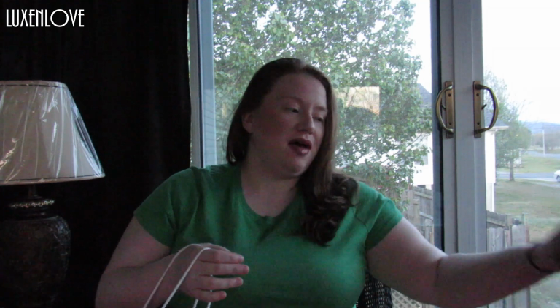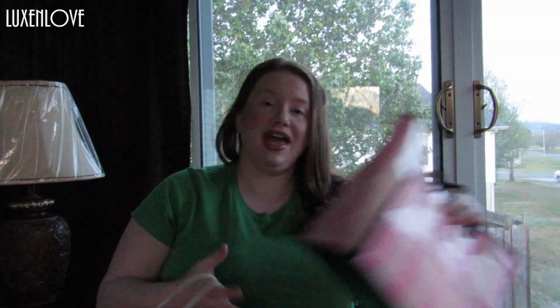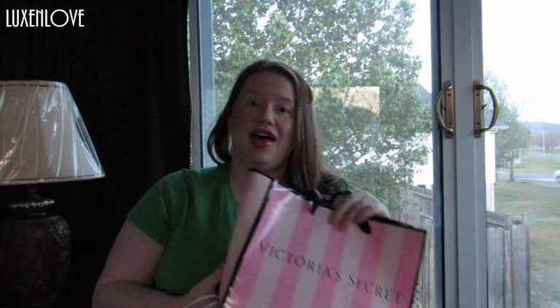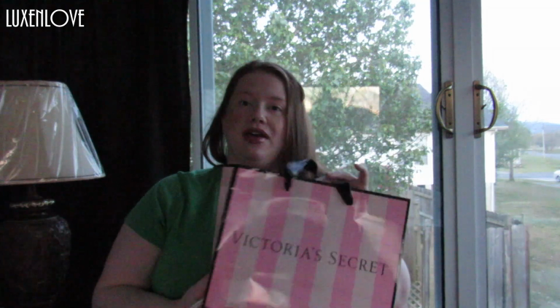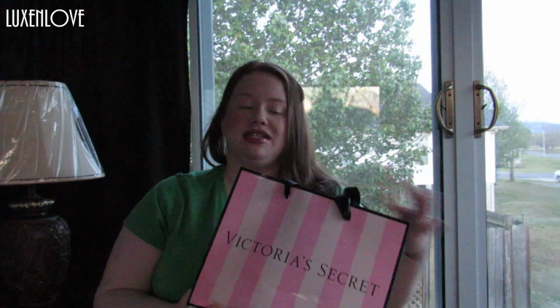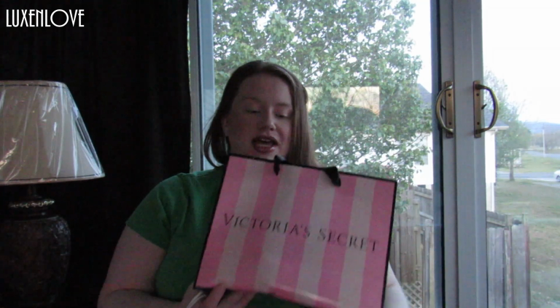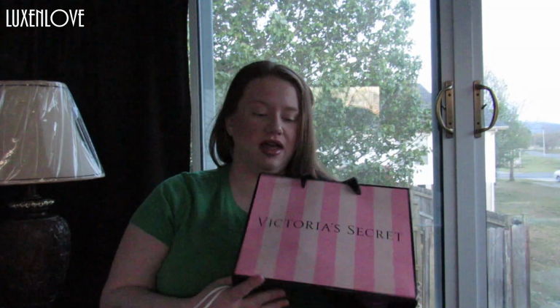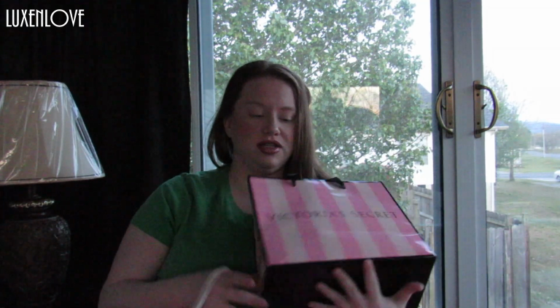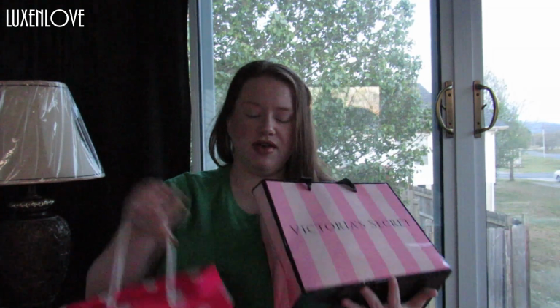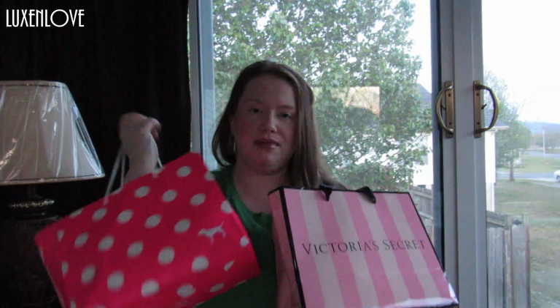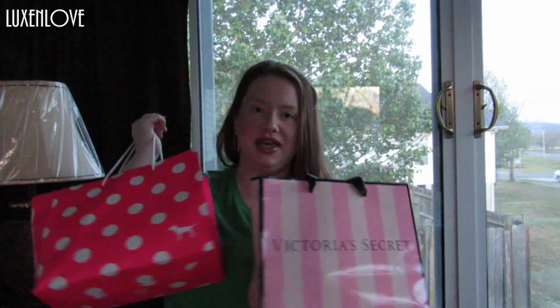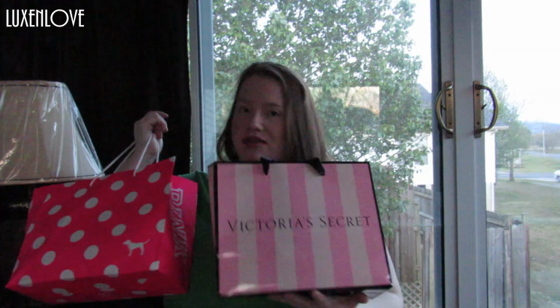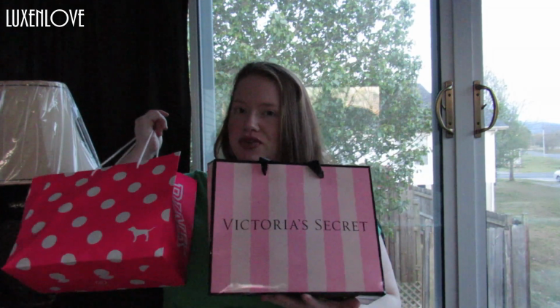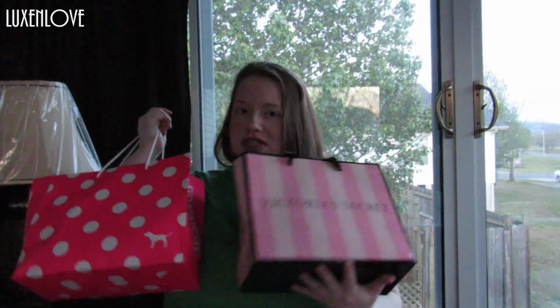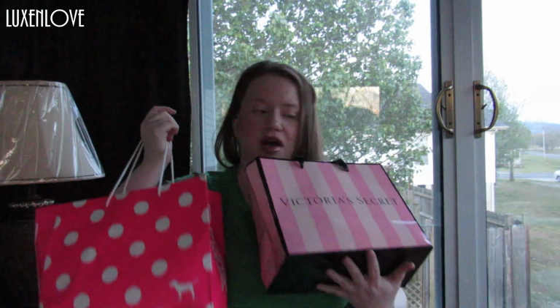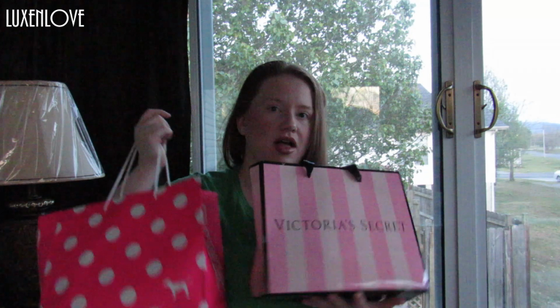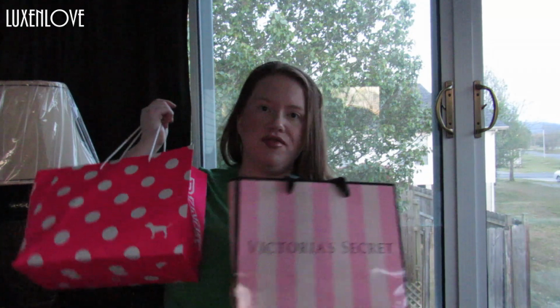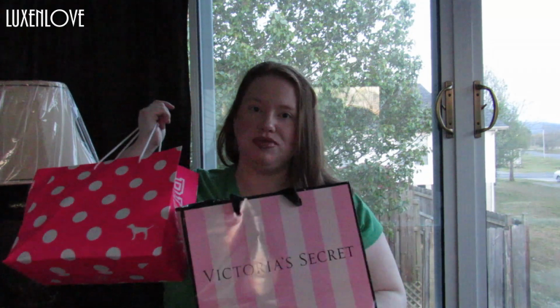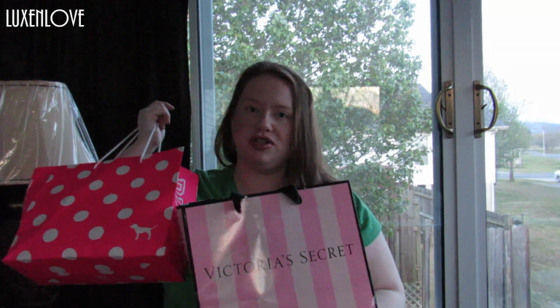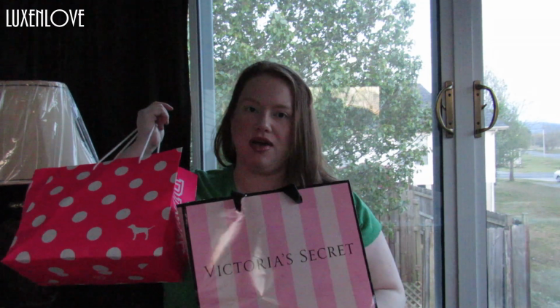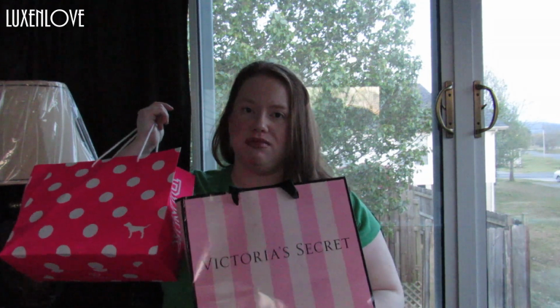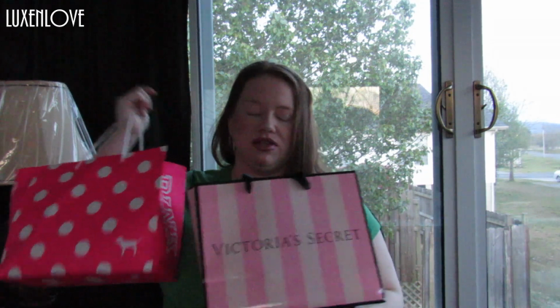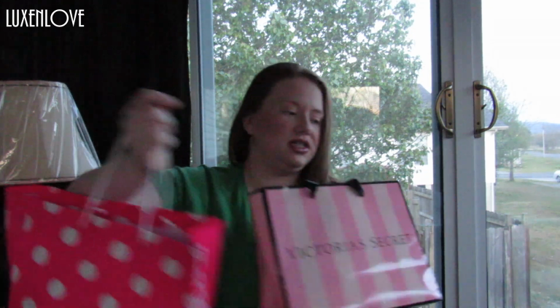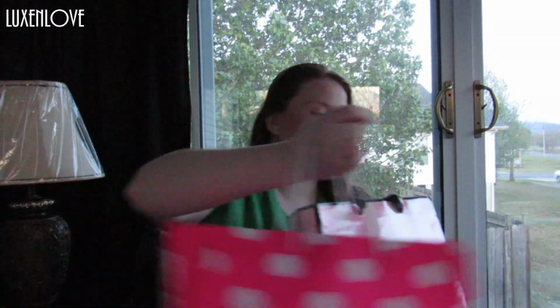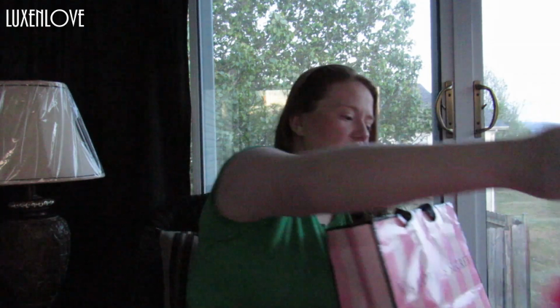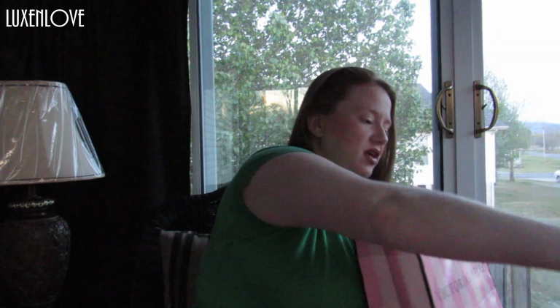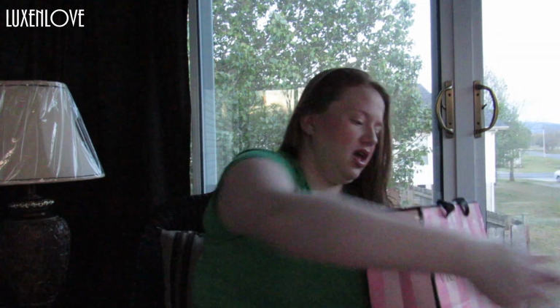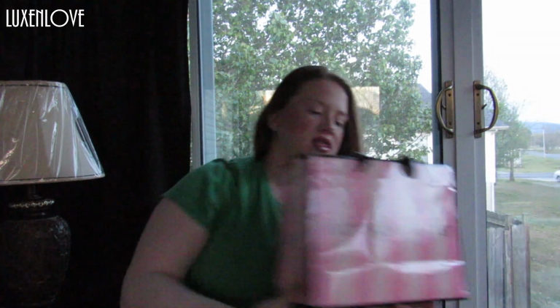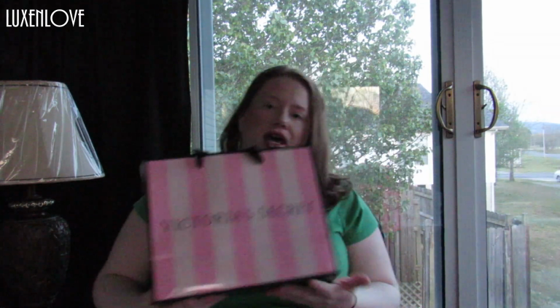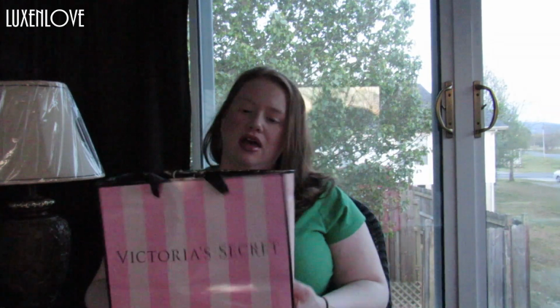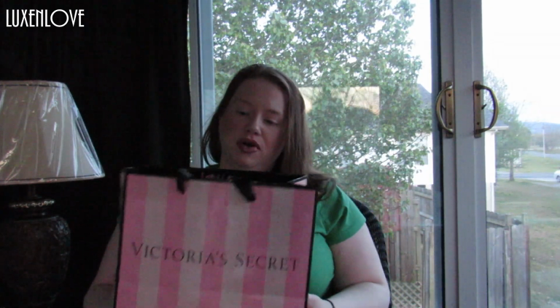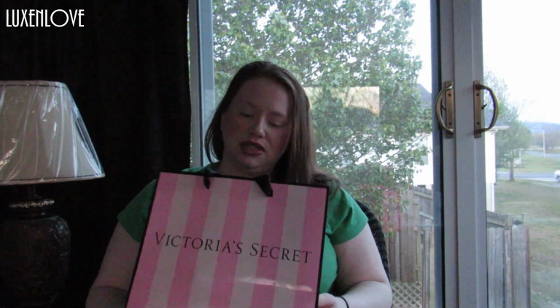I have today a PINK and Victoria's Secret haul. I'm going to start out with my Victoria's Secret stuff that I have purchased.